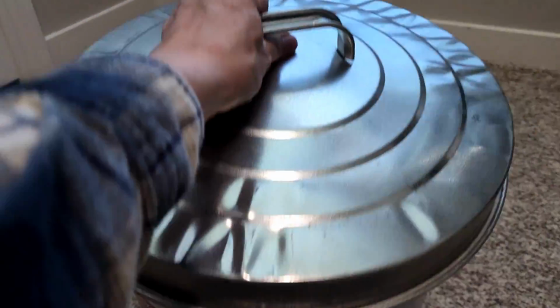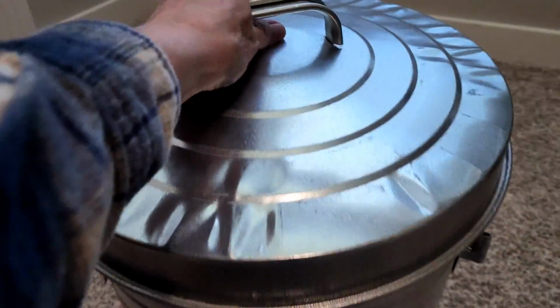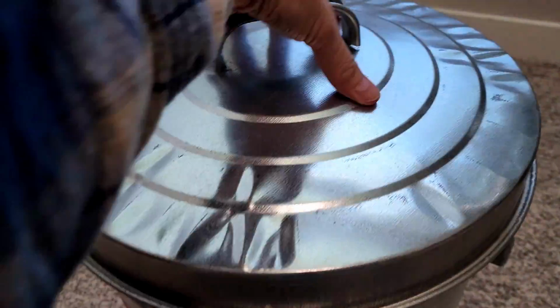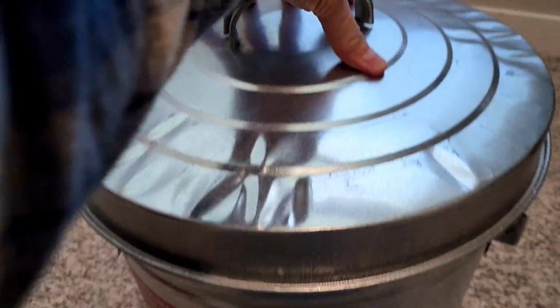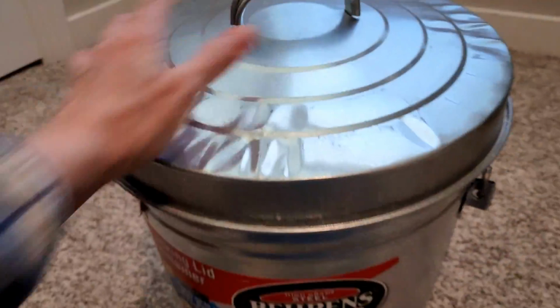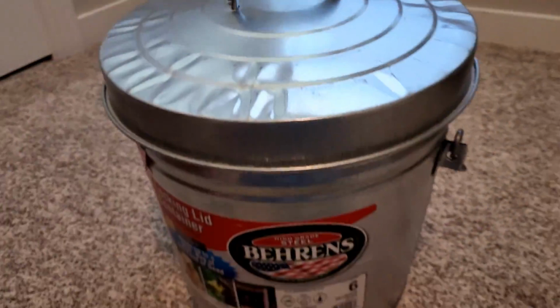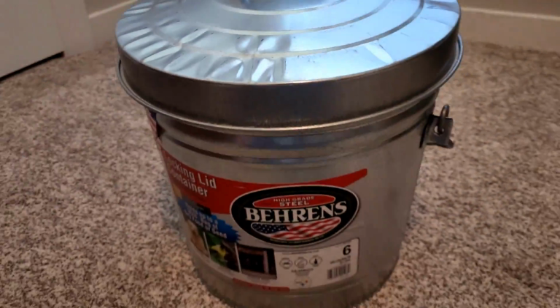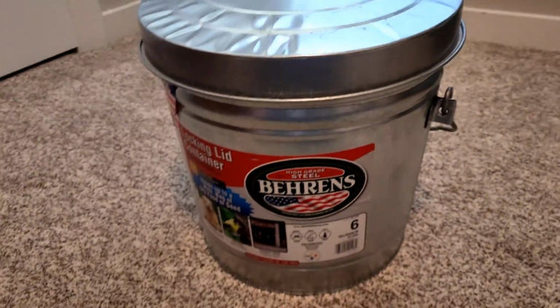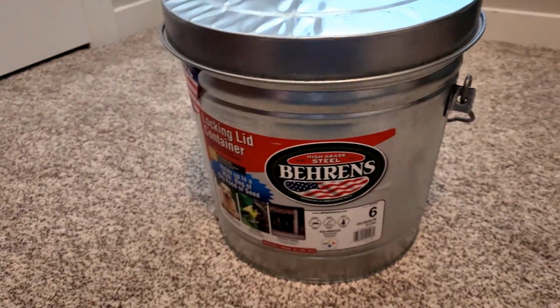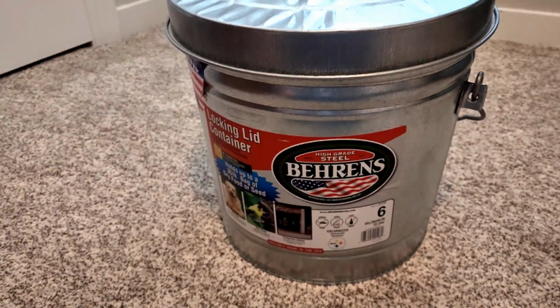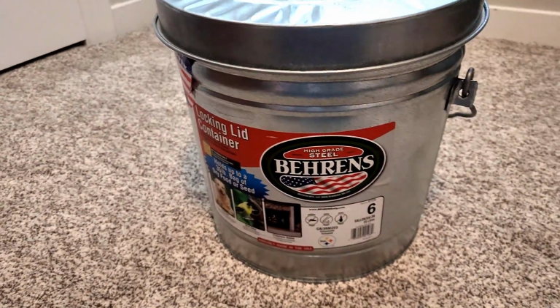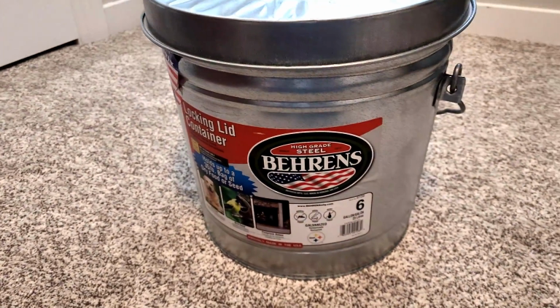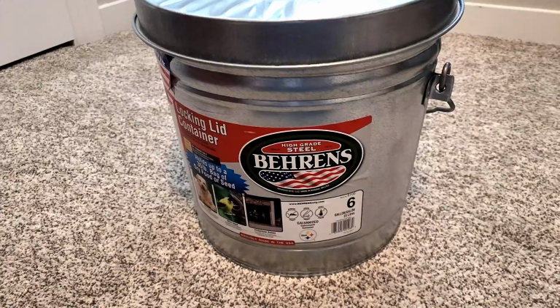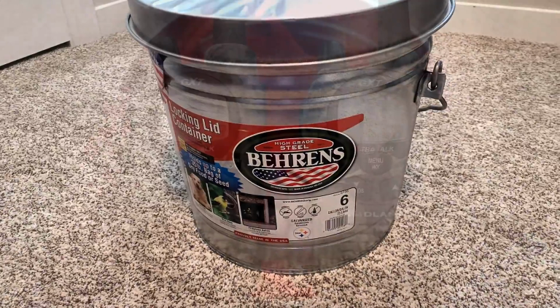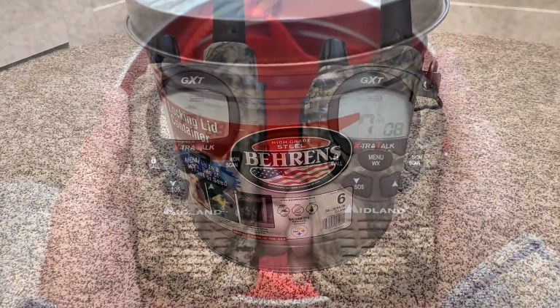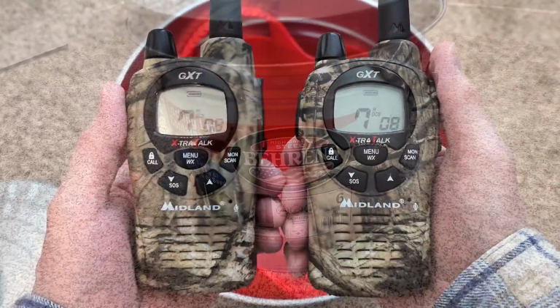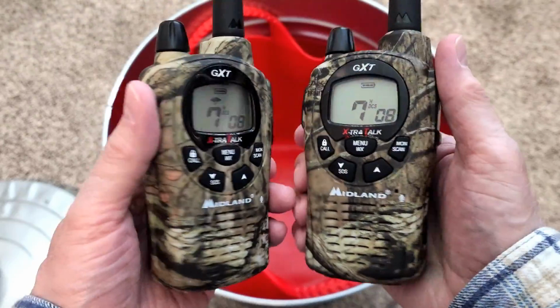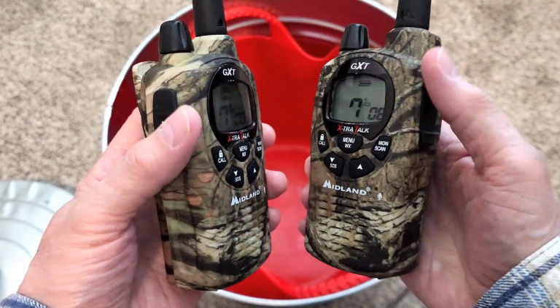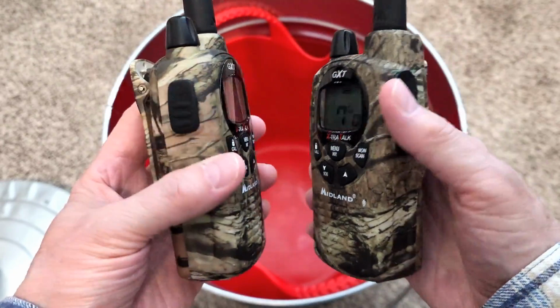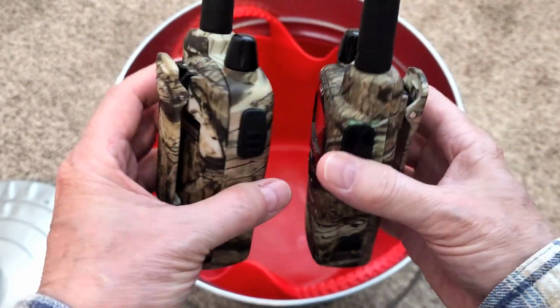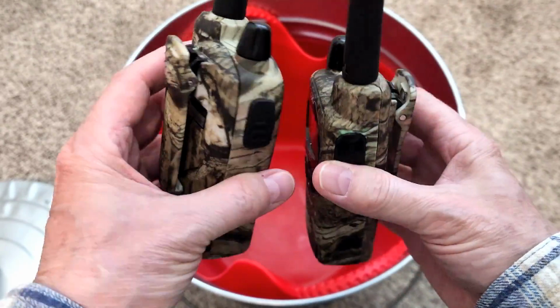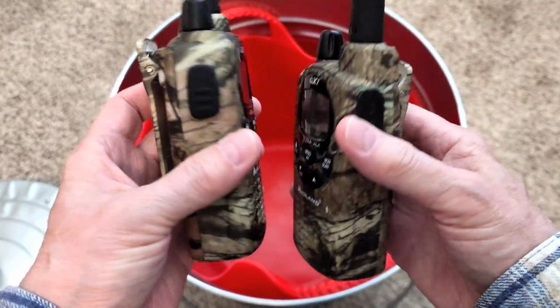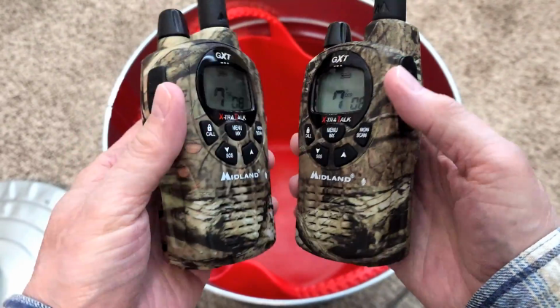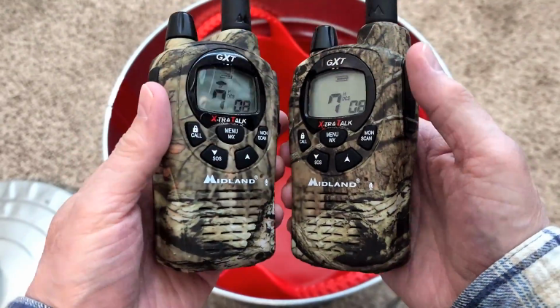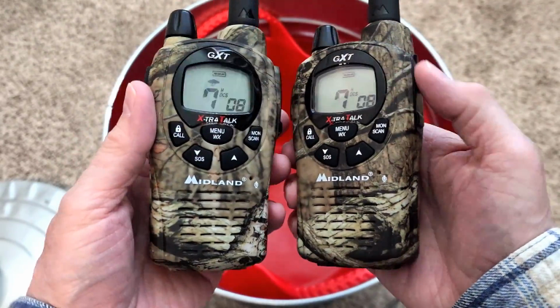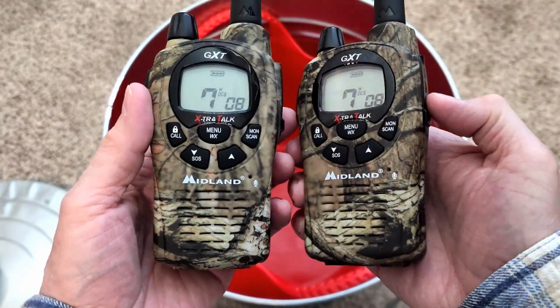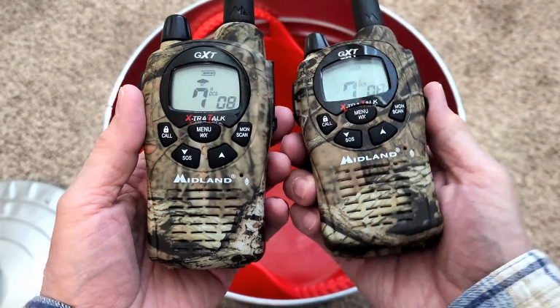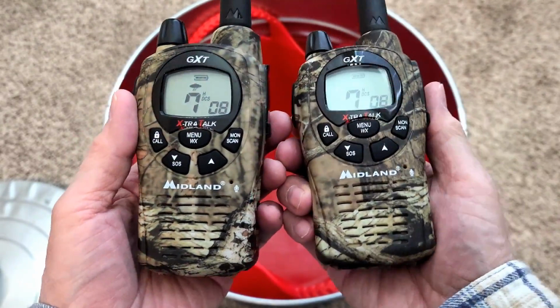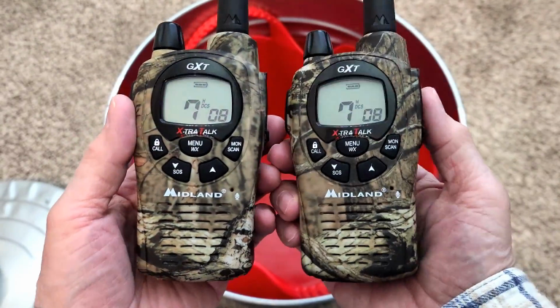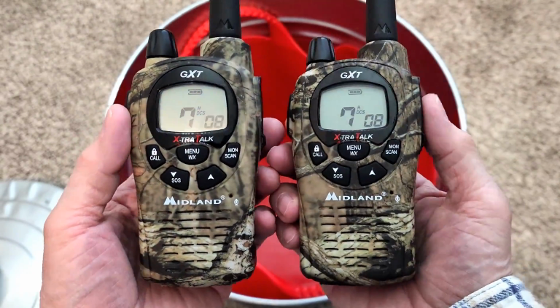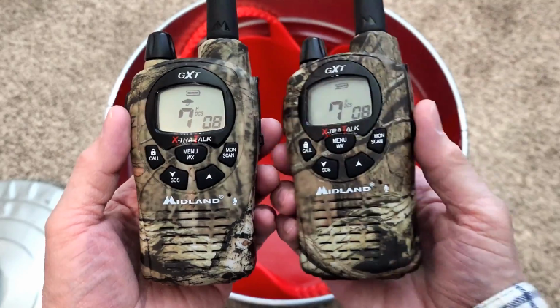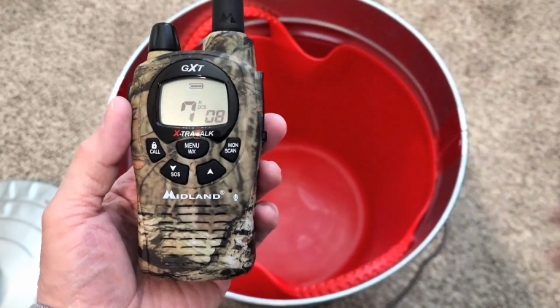To test this additional protection, use a couple of two-way radios like my Midland GXTs. If I put one in the cage, the signal is so strong that the cage alone will not block it.